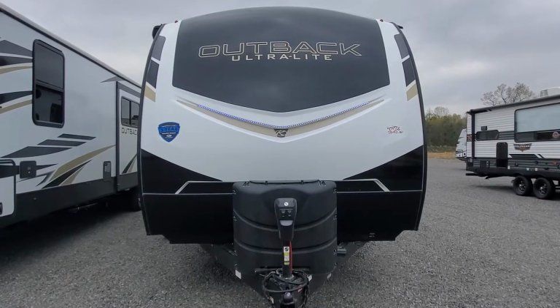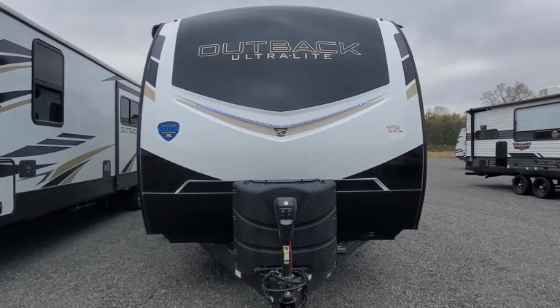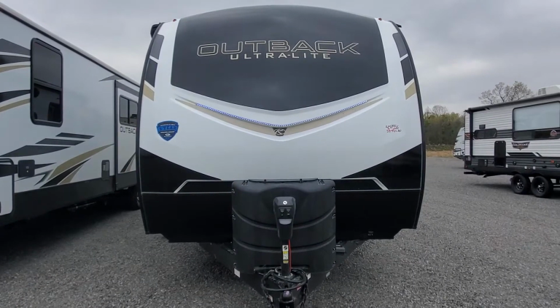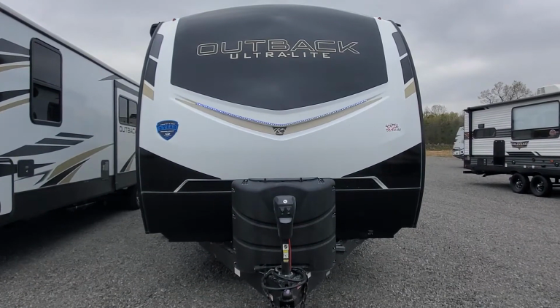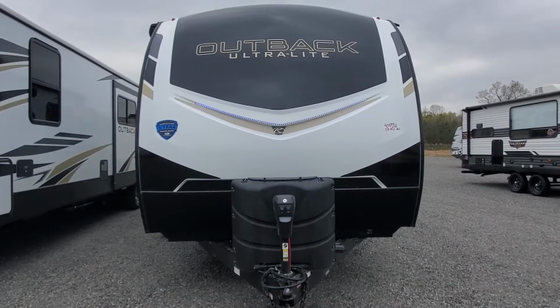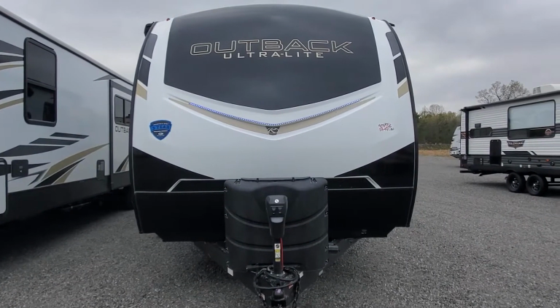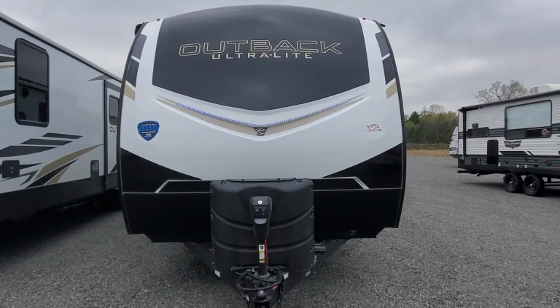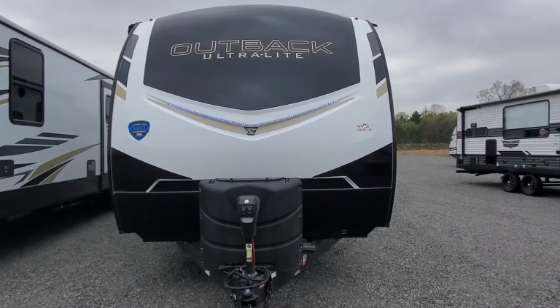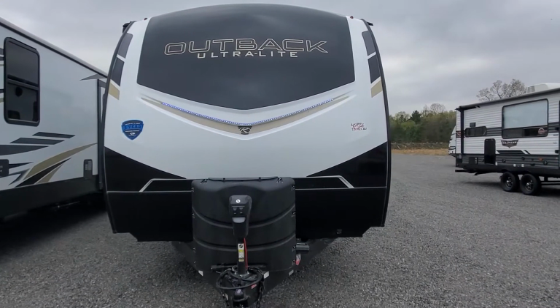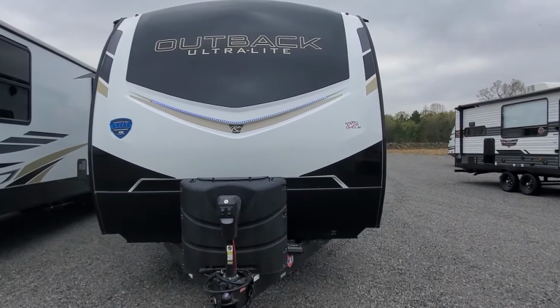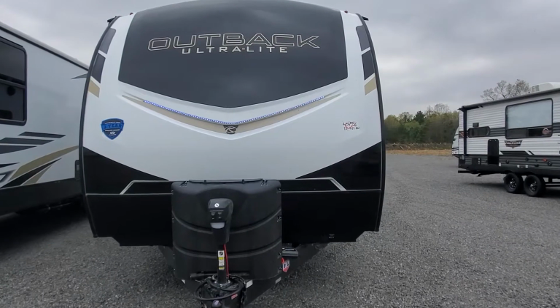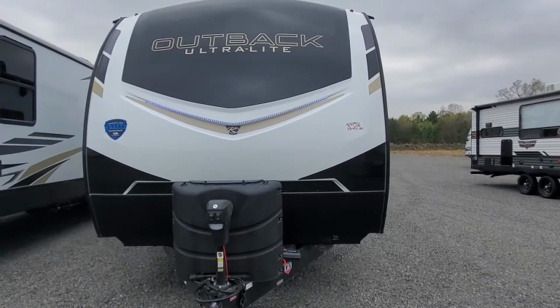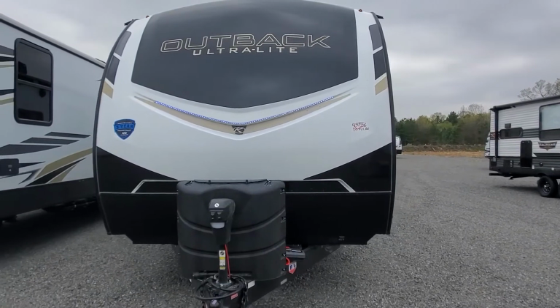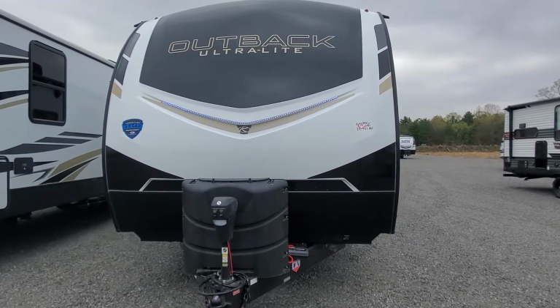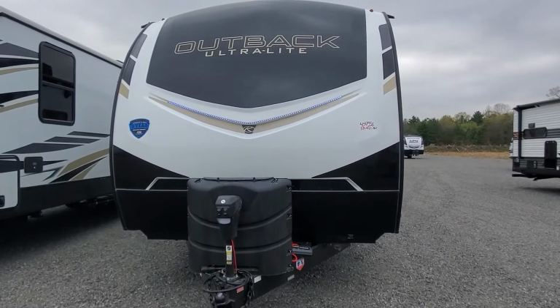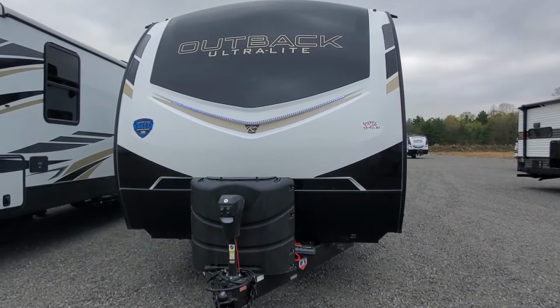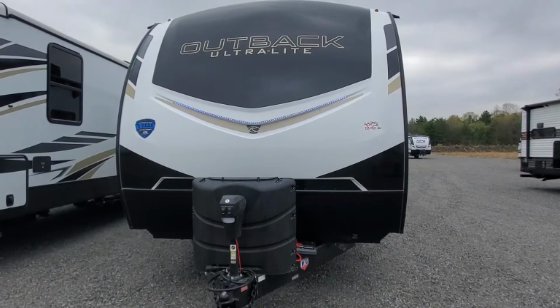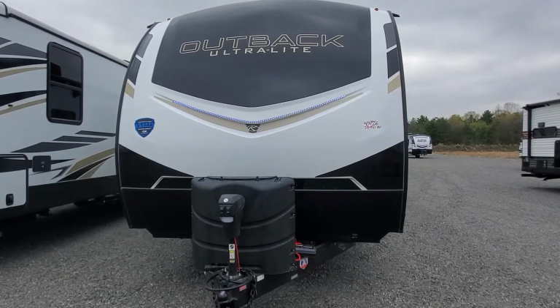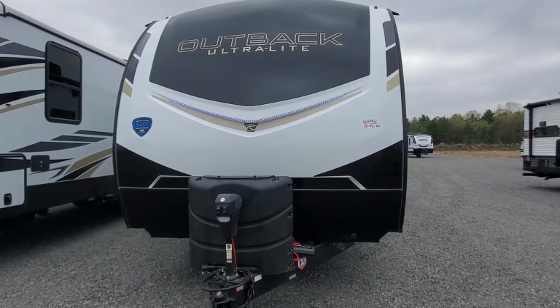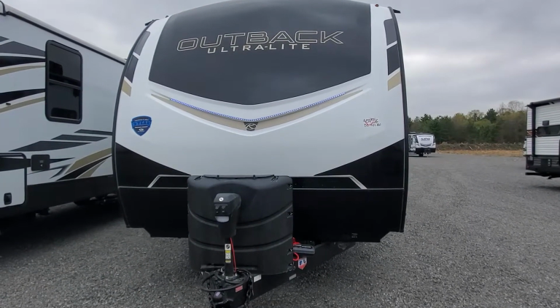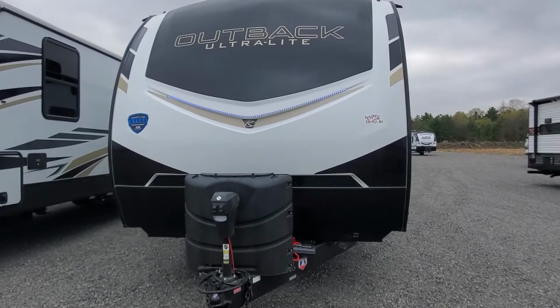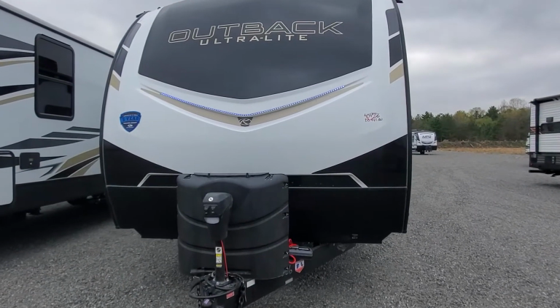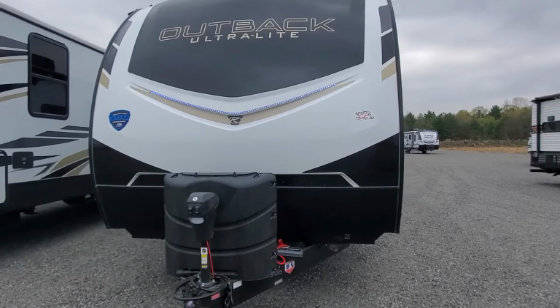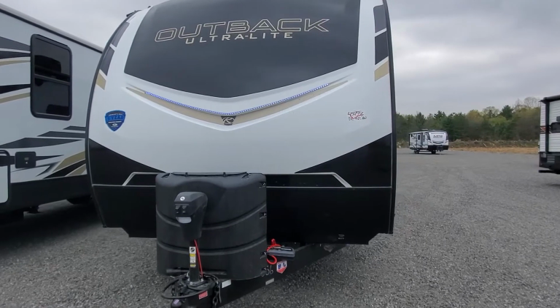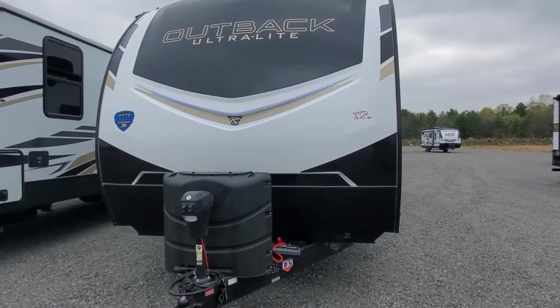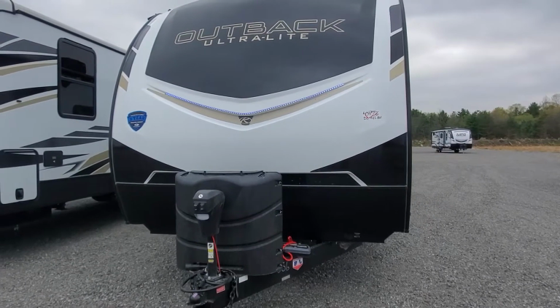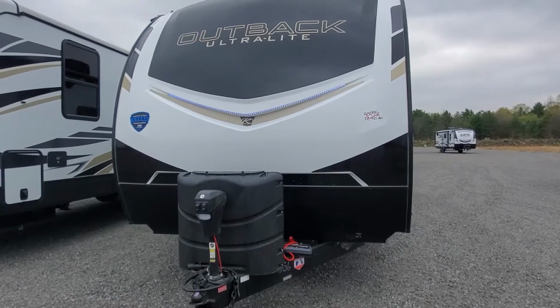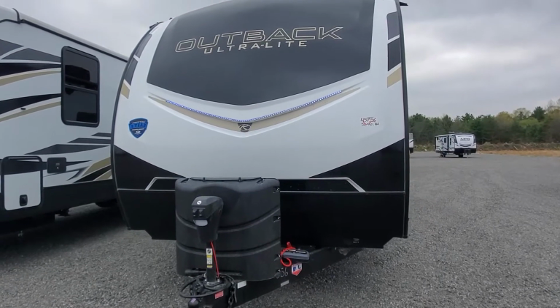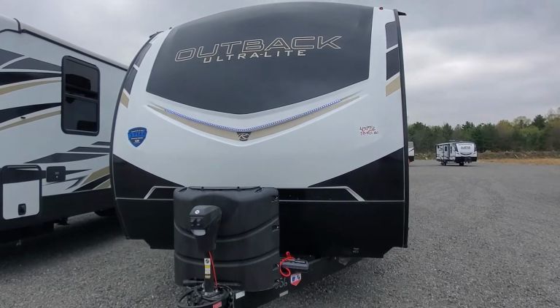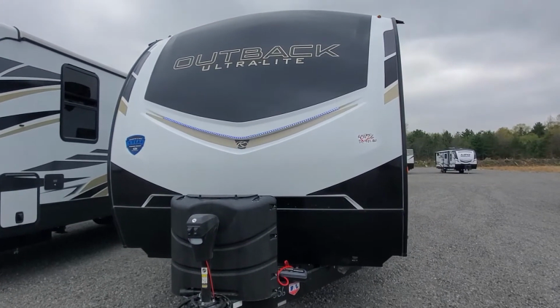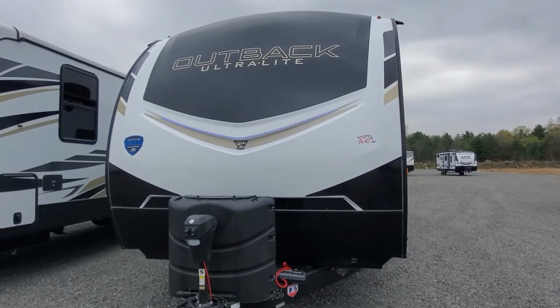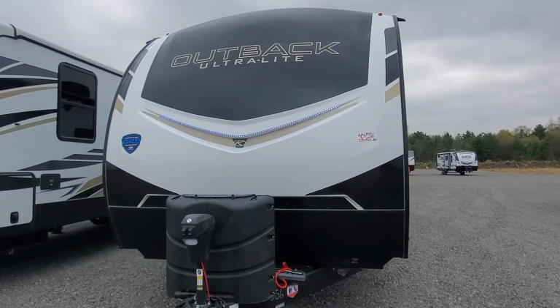Hey, welcome to Lakeshore RV Center. I've got your Outback Ultralight 240 URS ultralight toy hauler travel trailer. Let's take a look at your beautiful new rig.